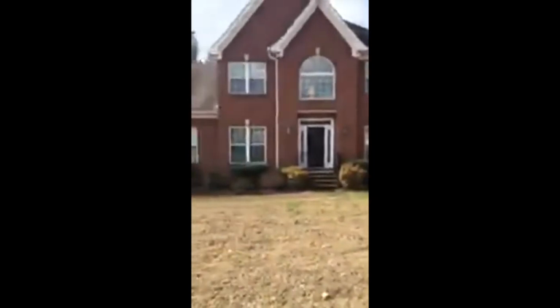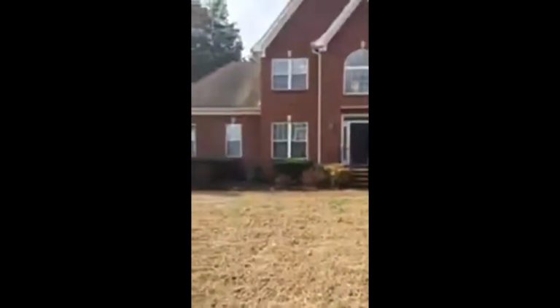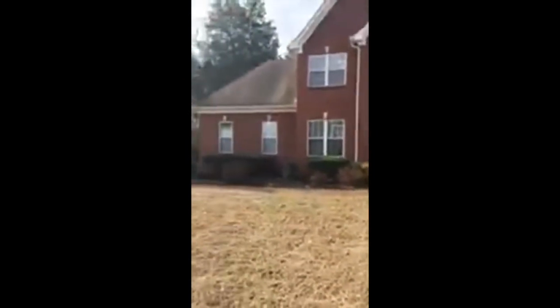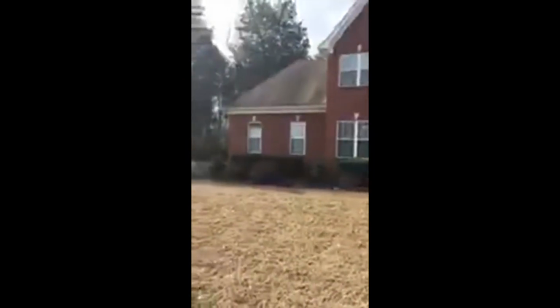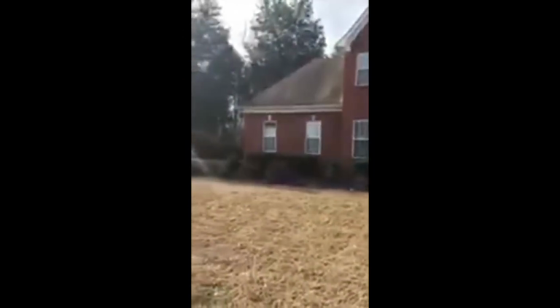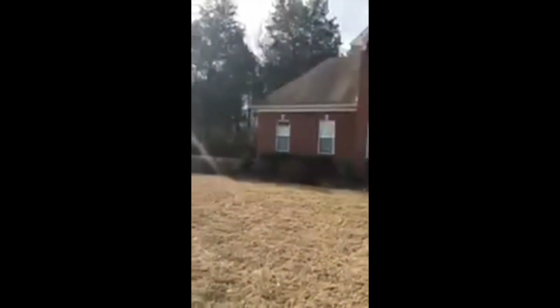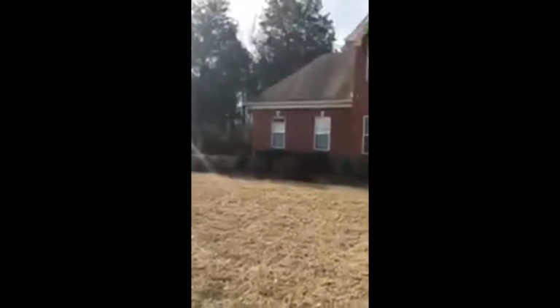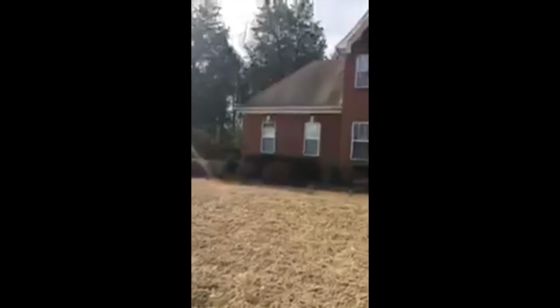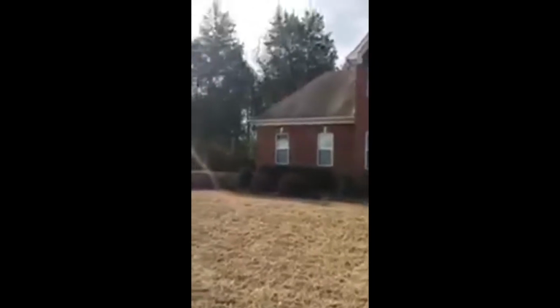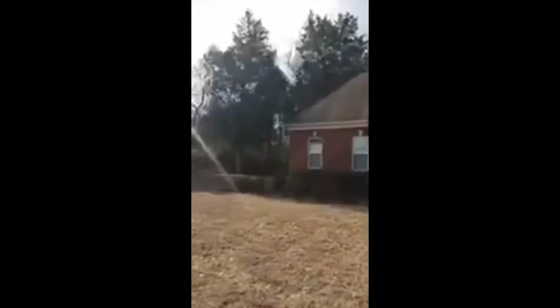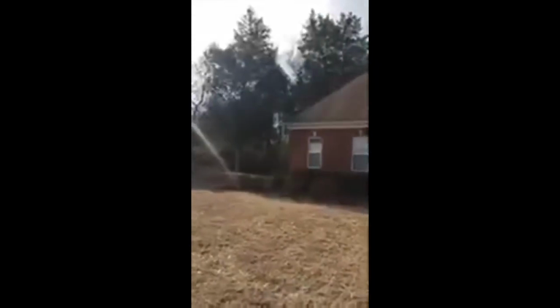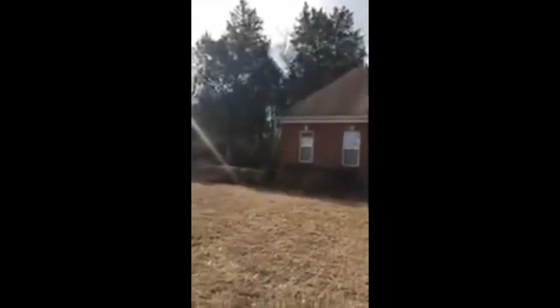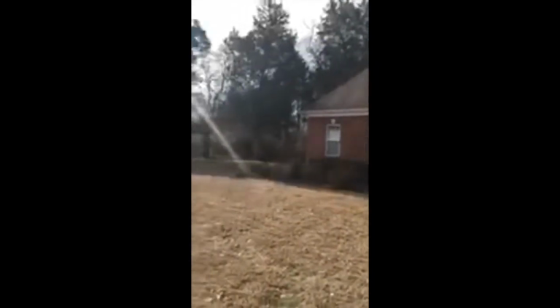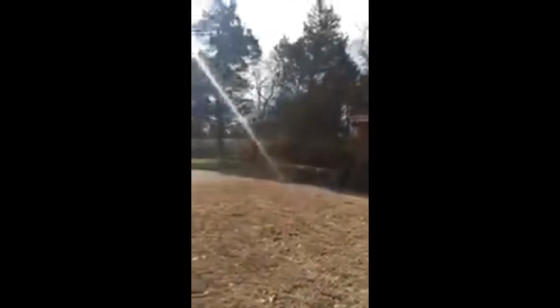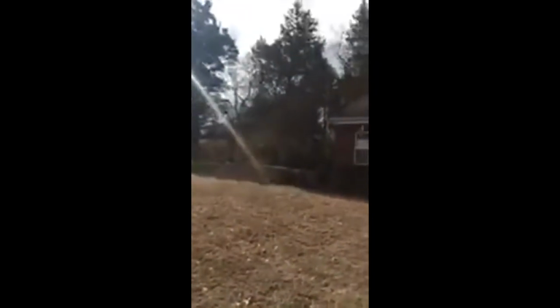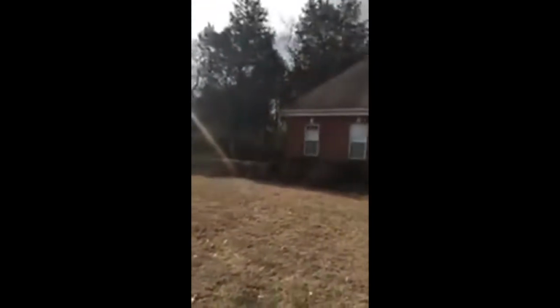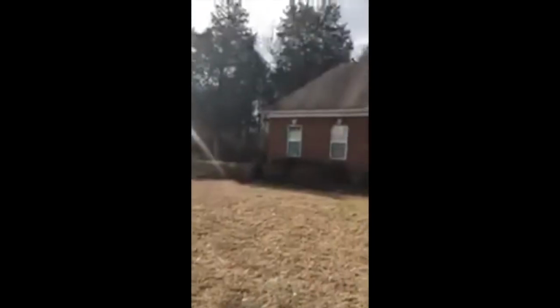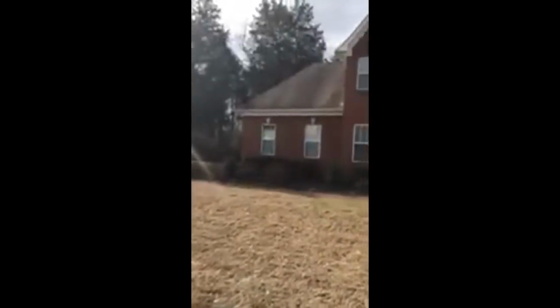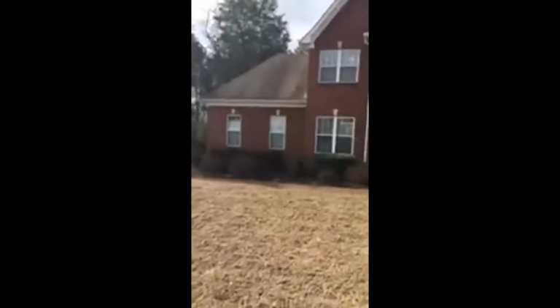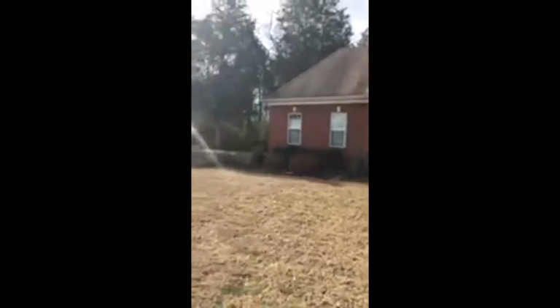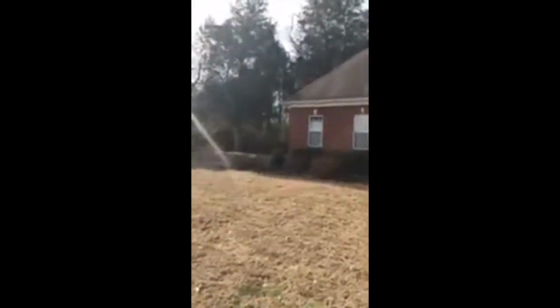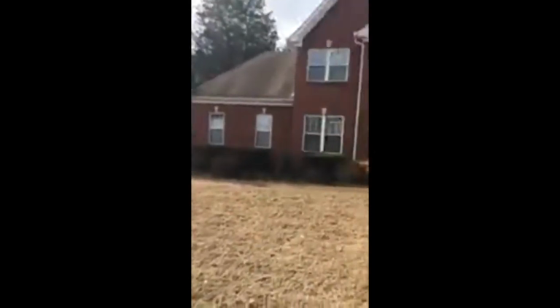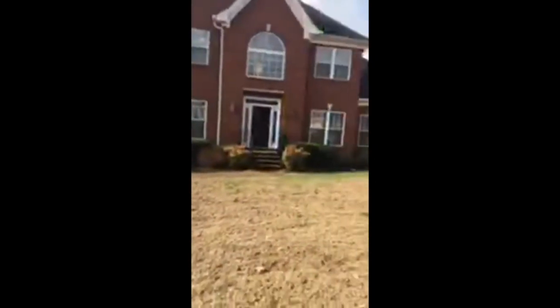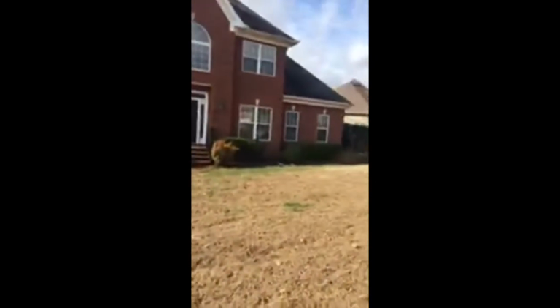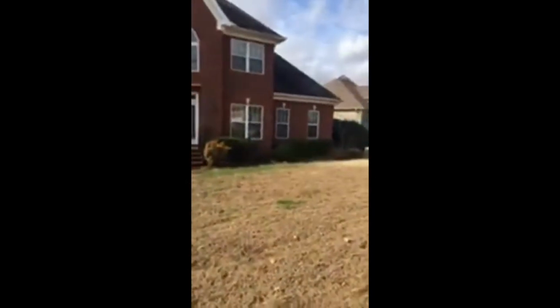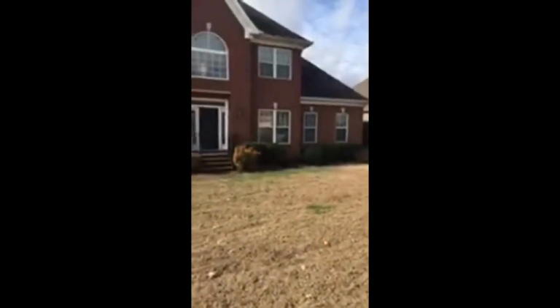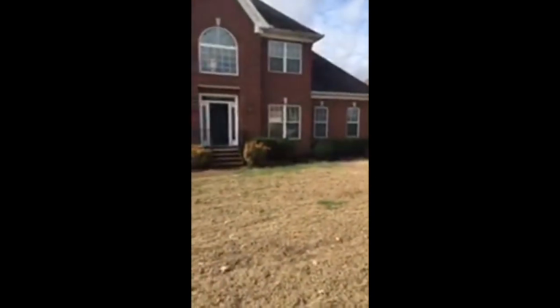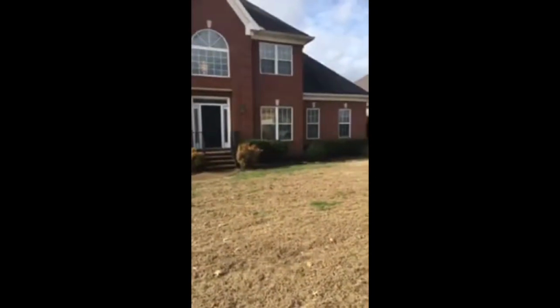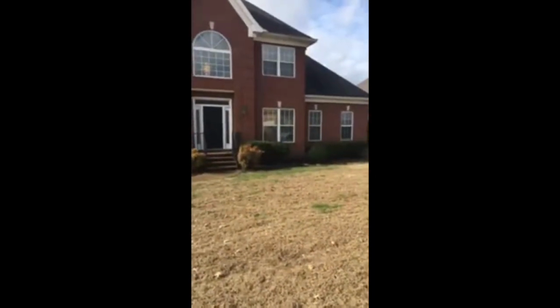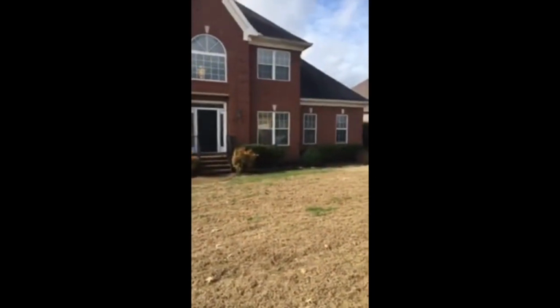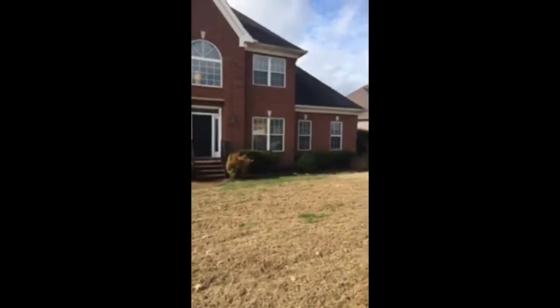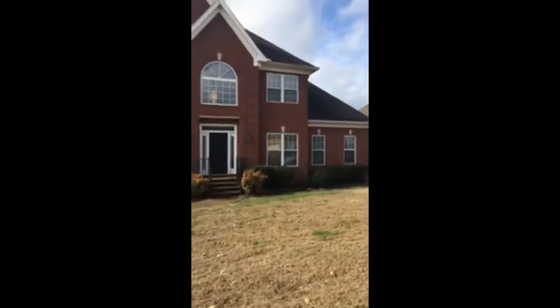This is a nice size home — about 2,700 square feet — and it backs up to woods over here. It's got a great long lot, and I'll show you the deck. The deck is gorgeous. I'll show you that here in just a minute.